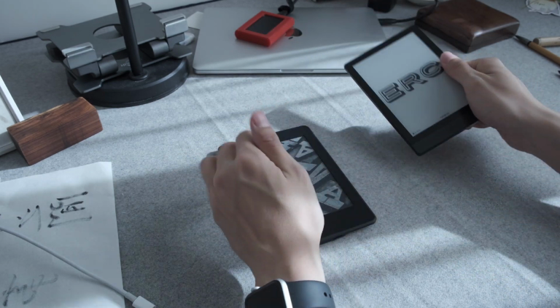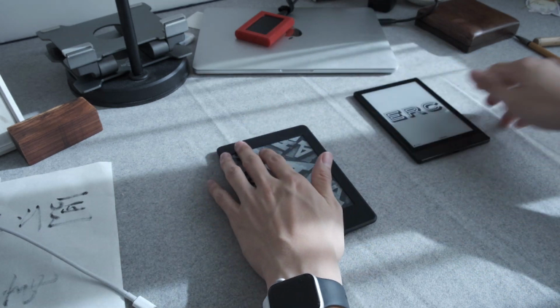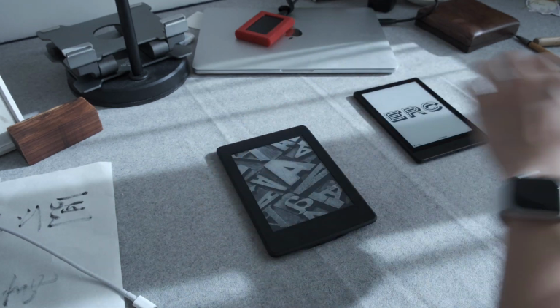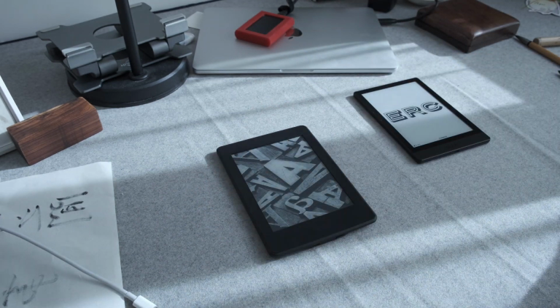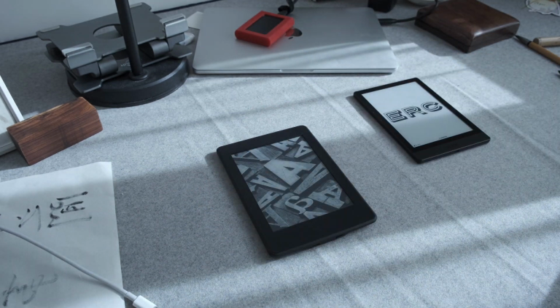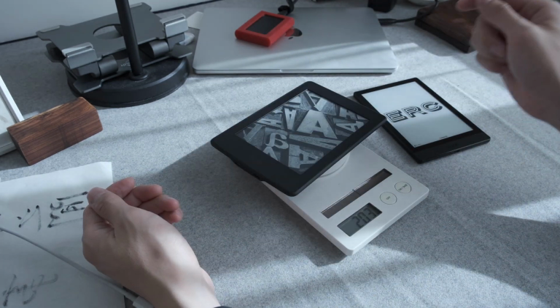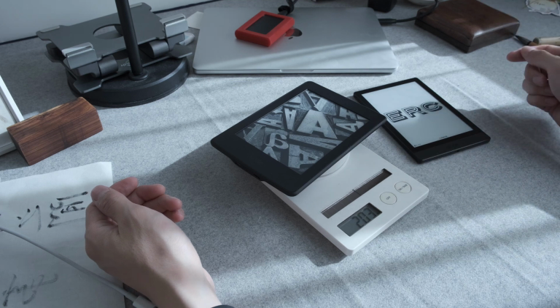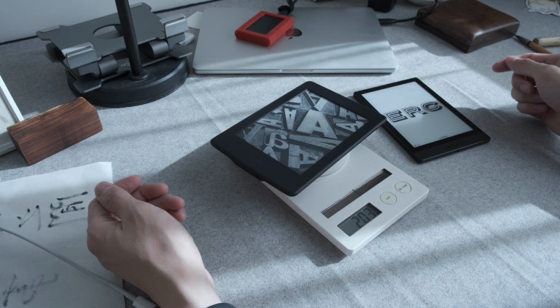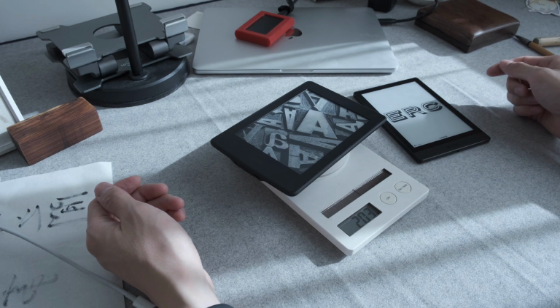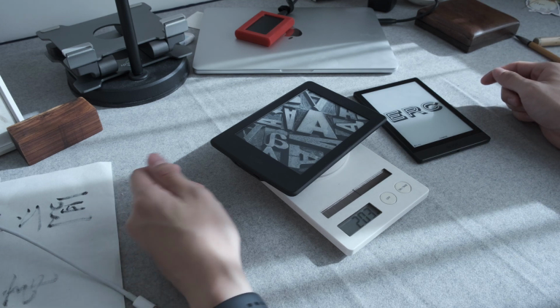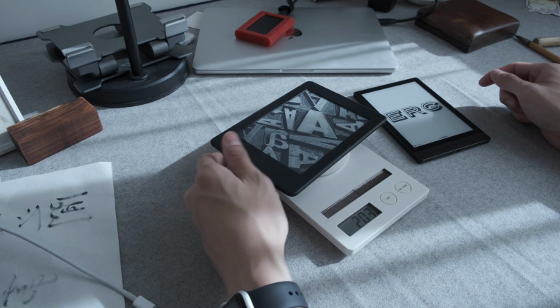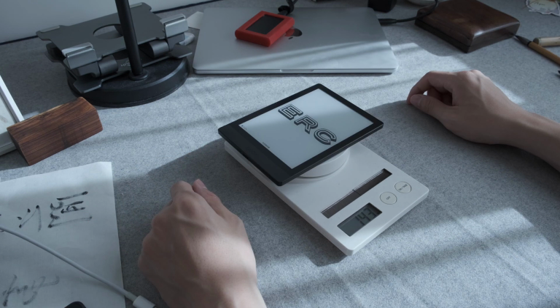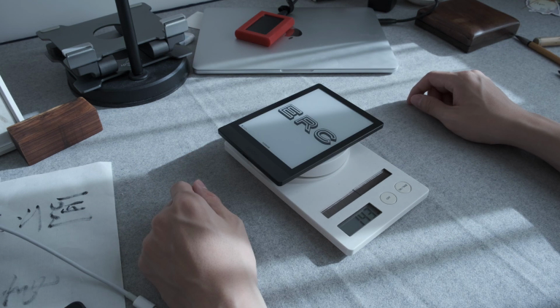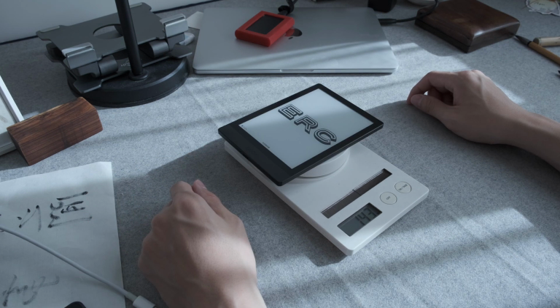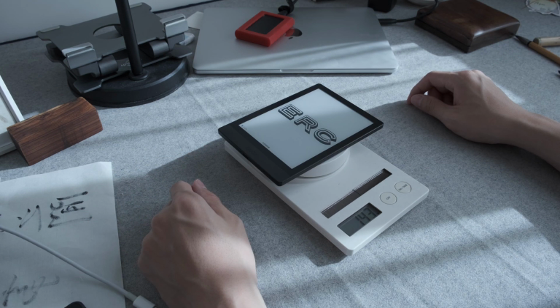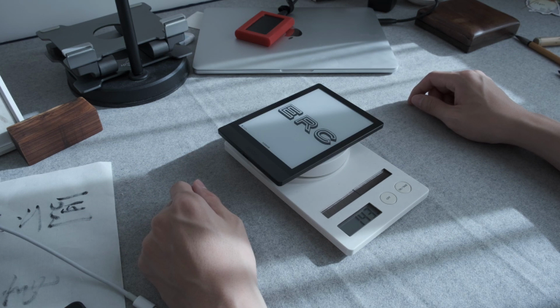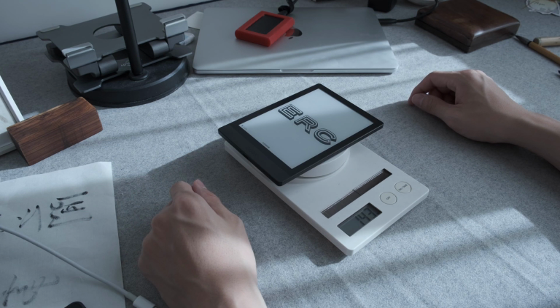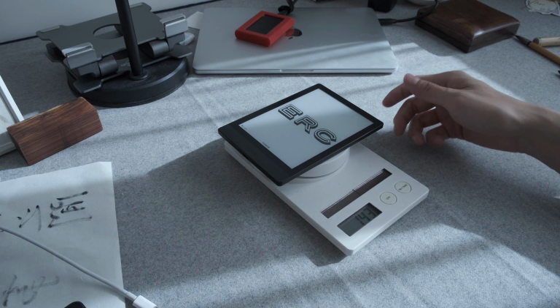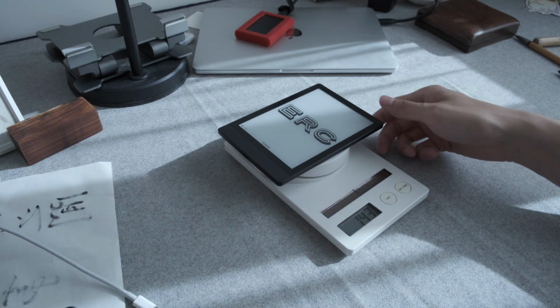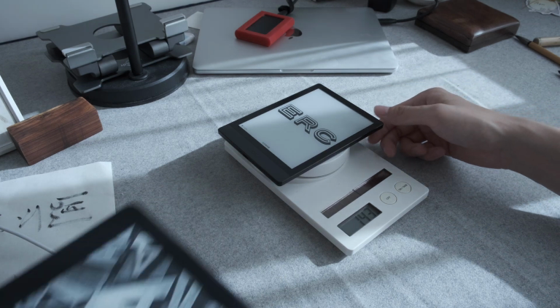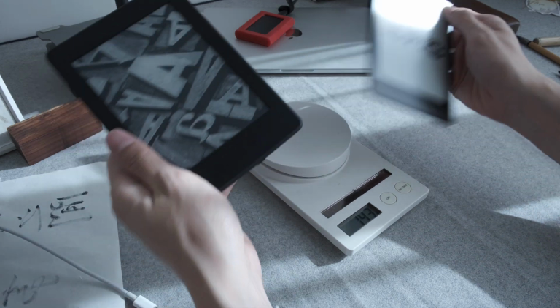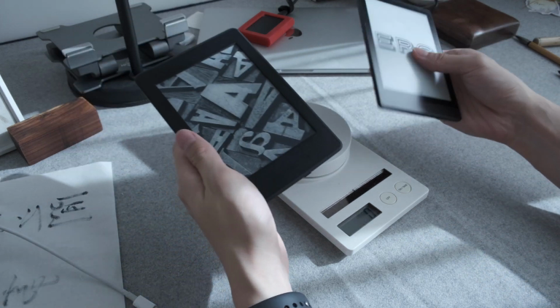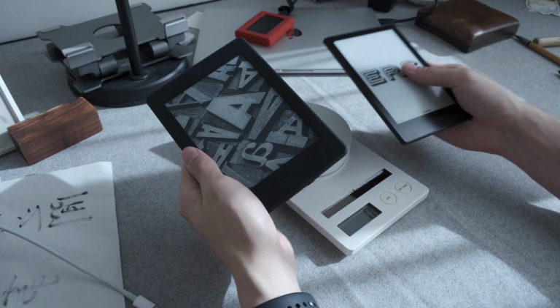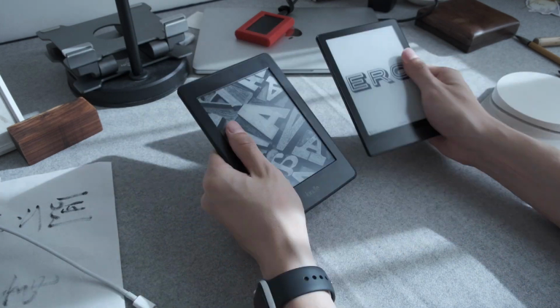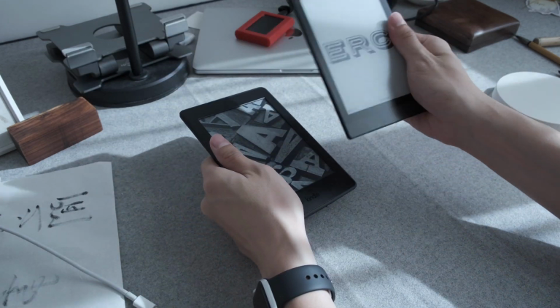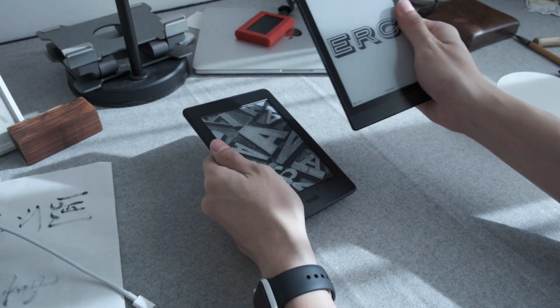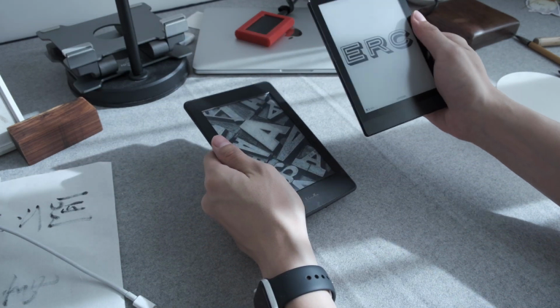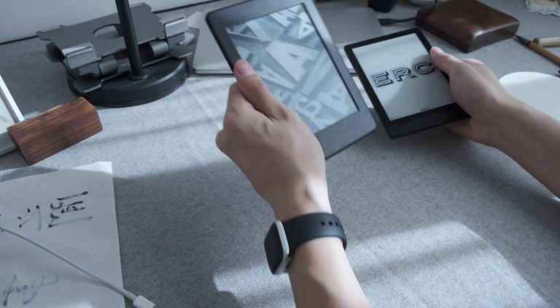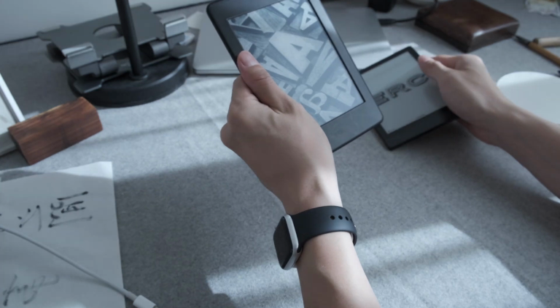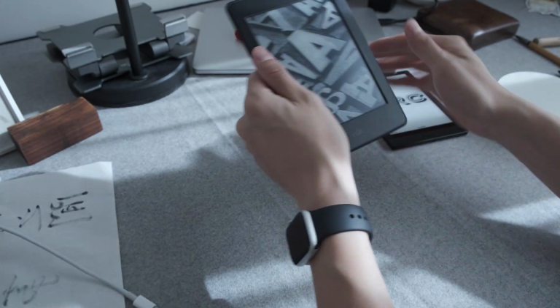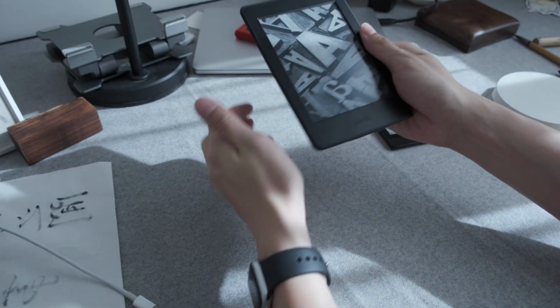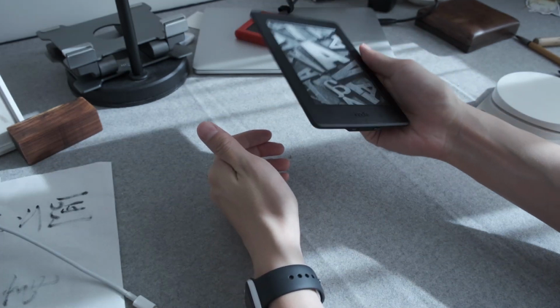Let's have a comparison on their weight. The Kindle is a little bit over 200 grams, and the Poke 3 is a little bit over 140 grams. So this is a significant reduction — the Poke 3 is very light, while the Kindle feels kind of substantial.